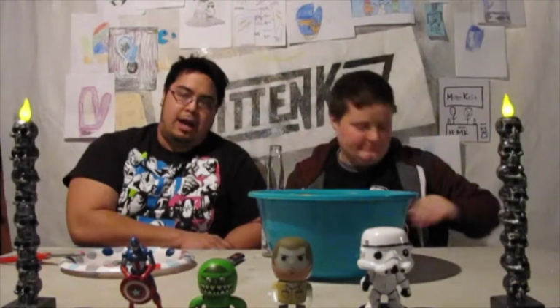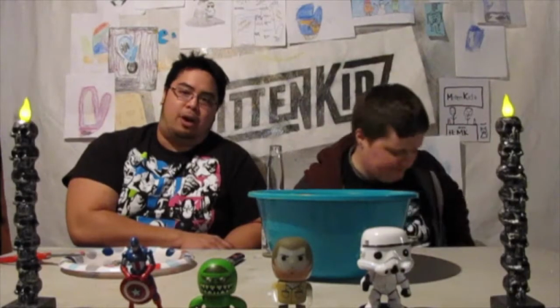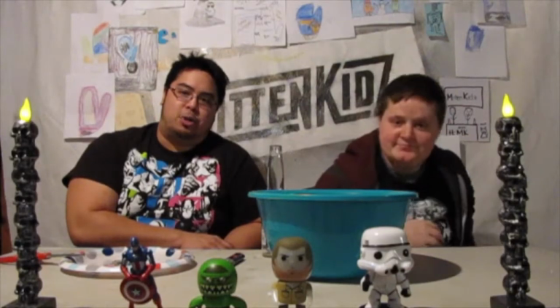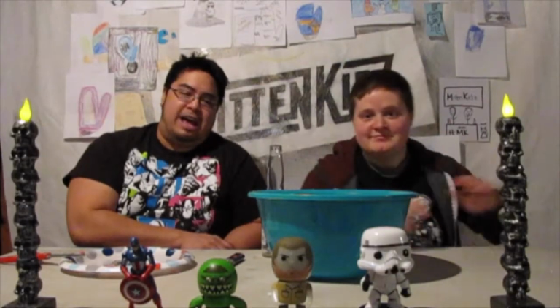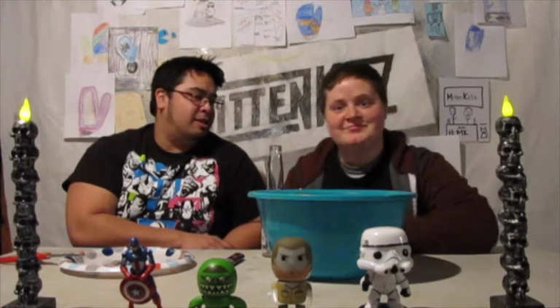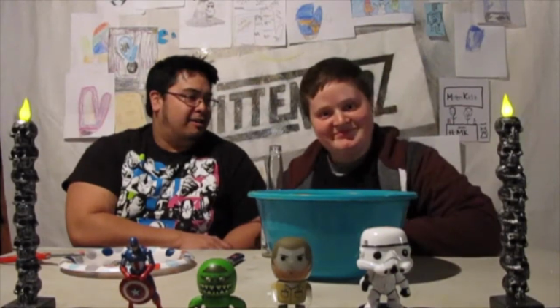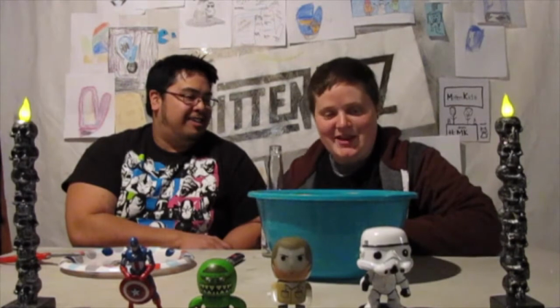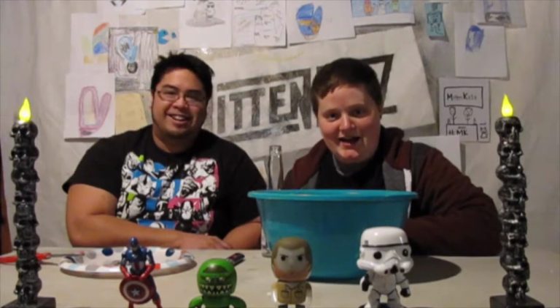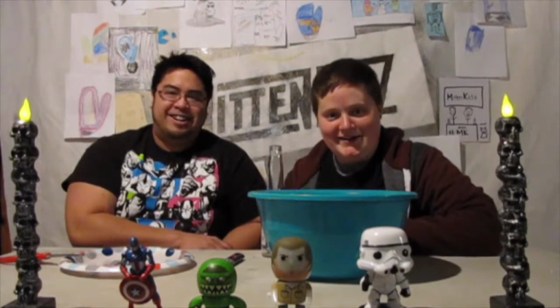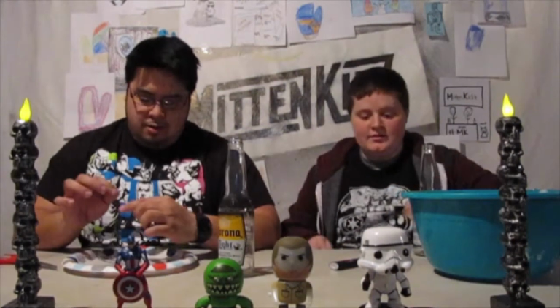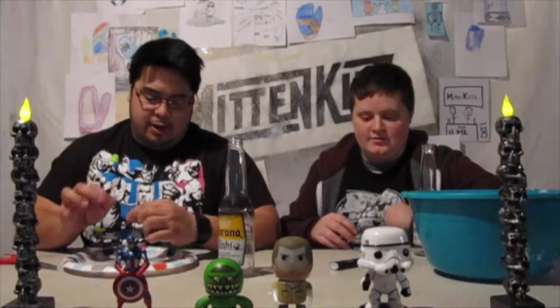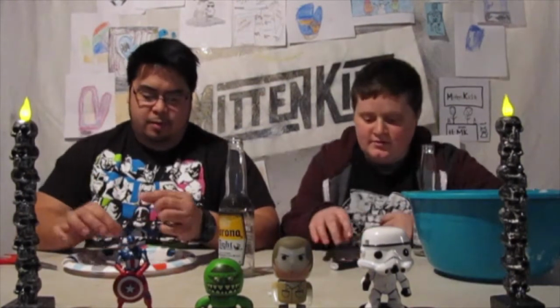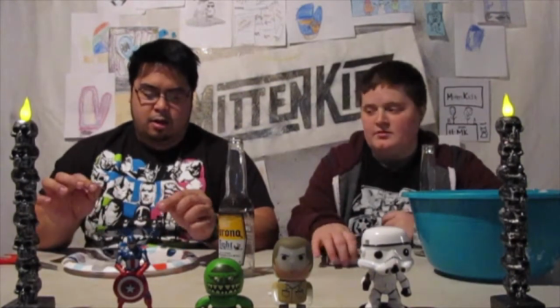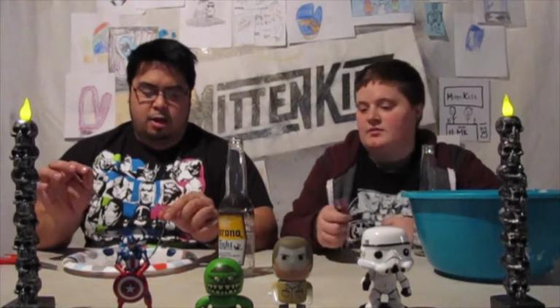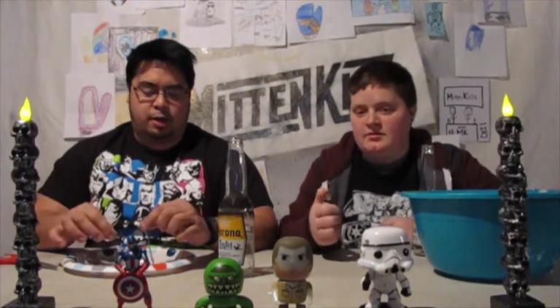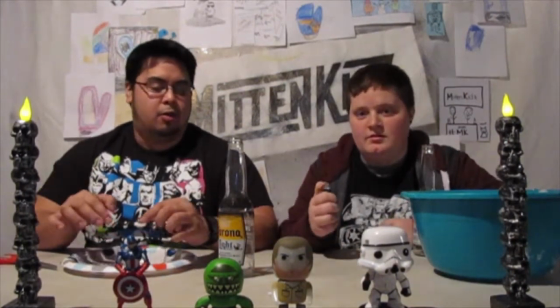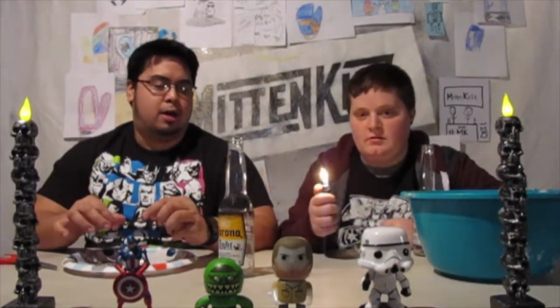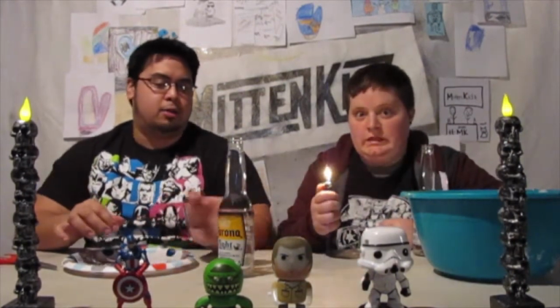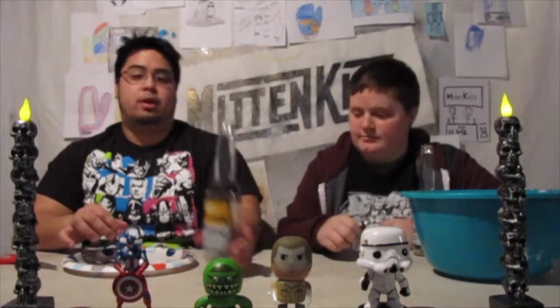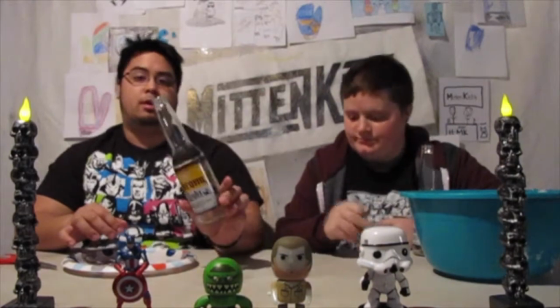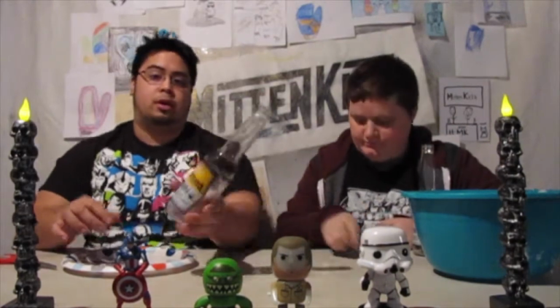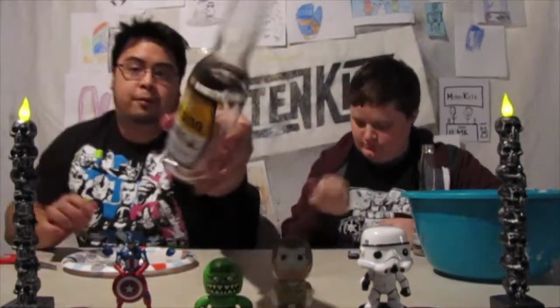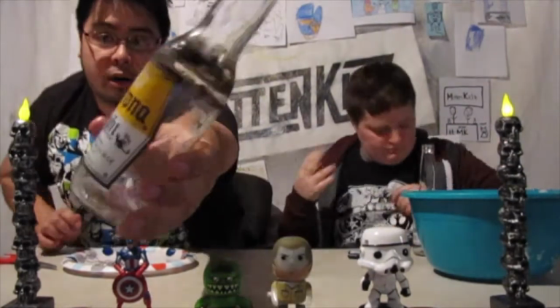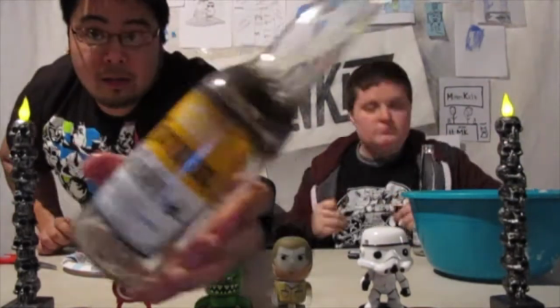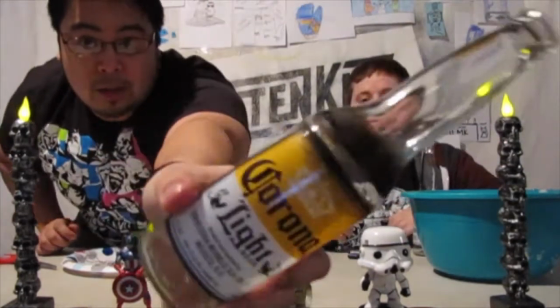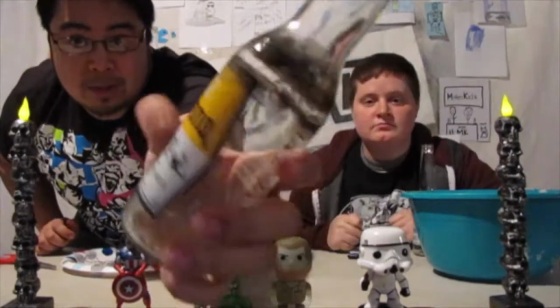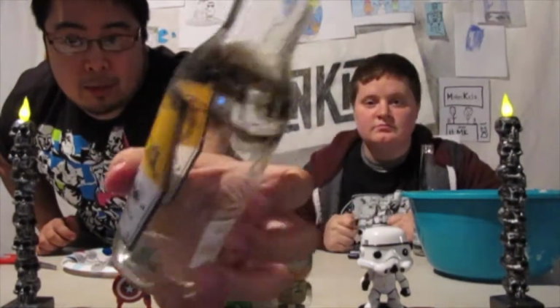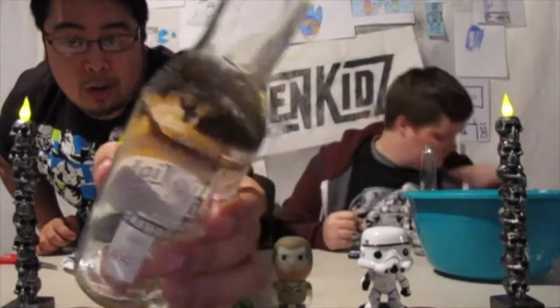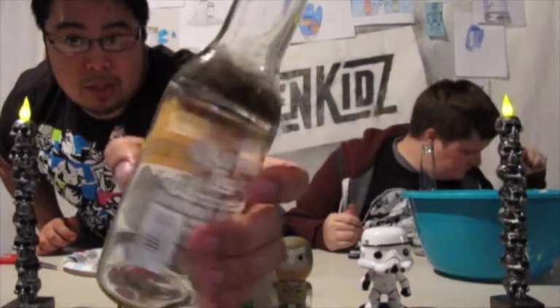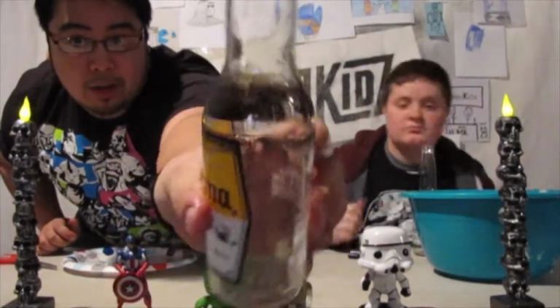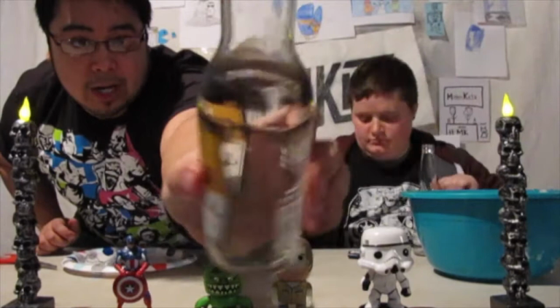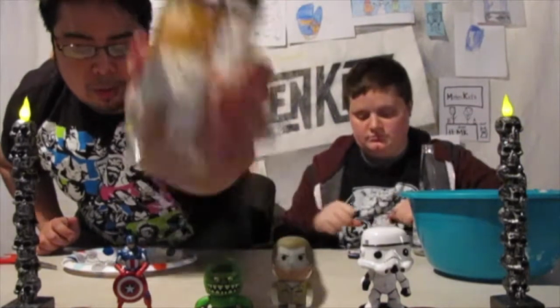Alright, here we go. This is what it looked like before — this is our first attempt where we obviously didn't nail it. It just got really dirty.